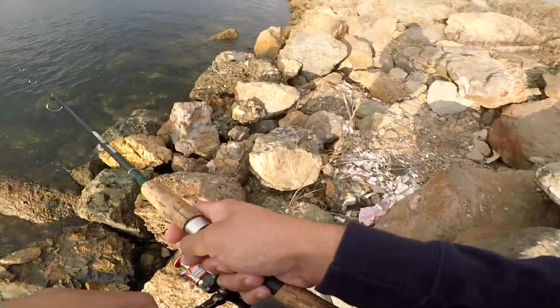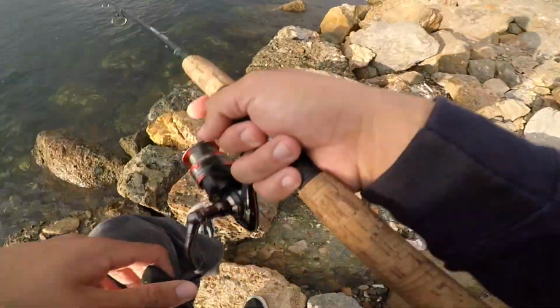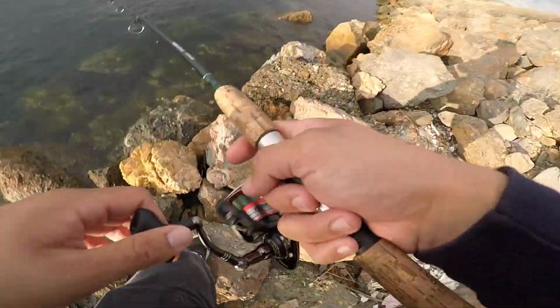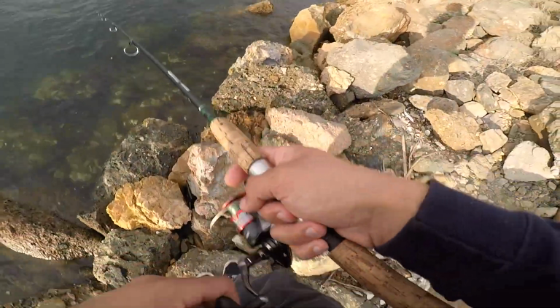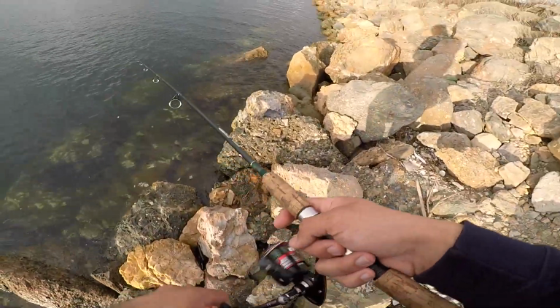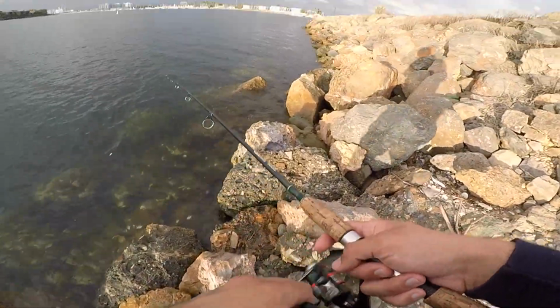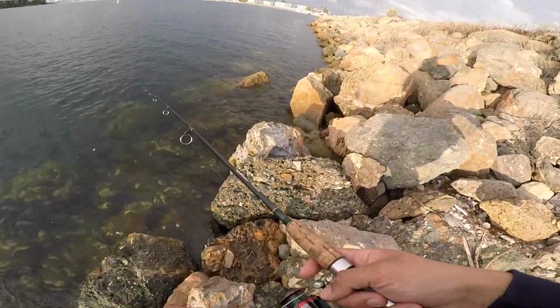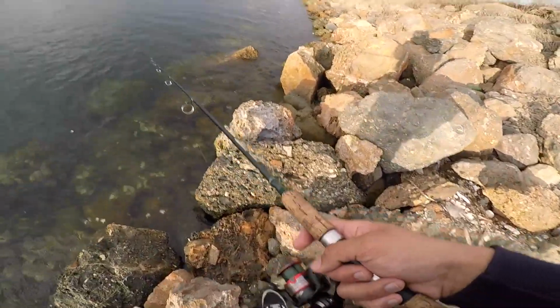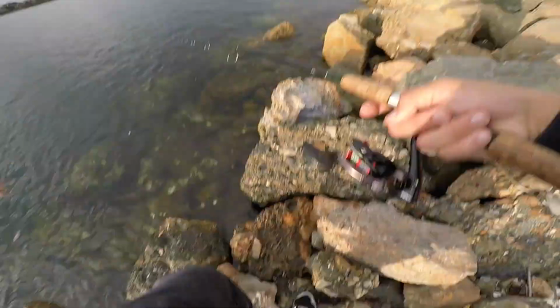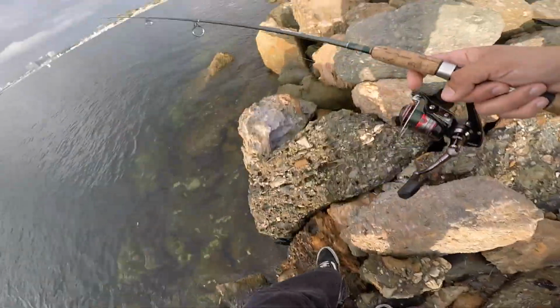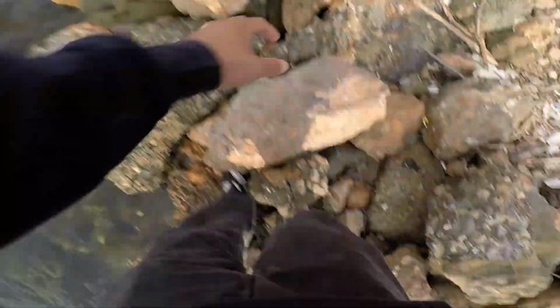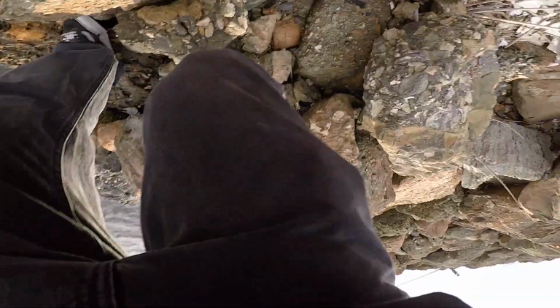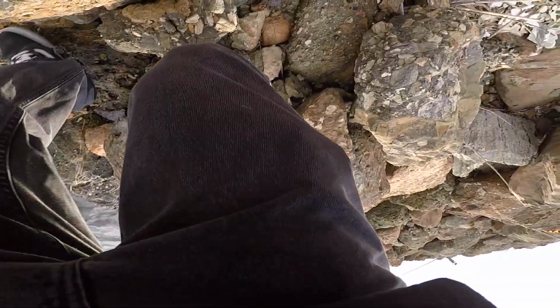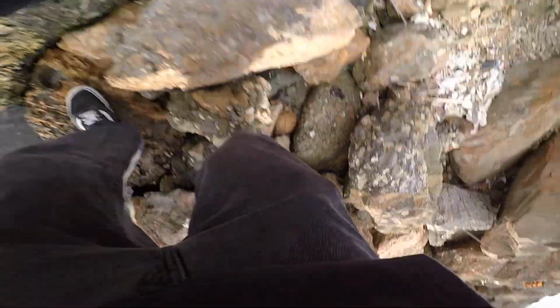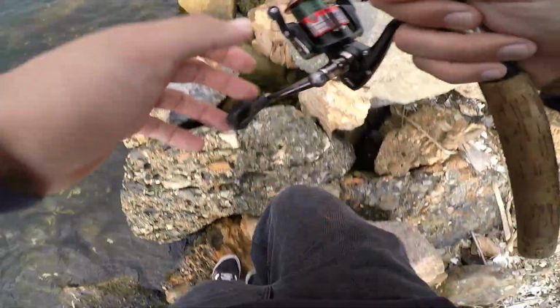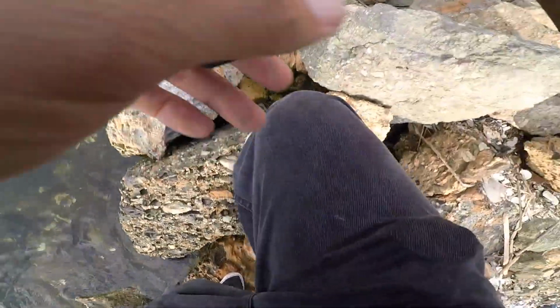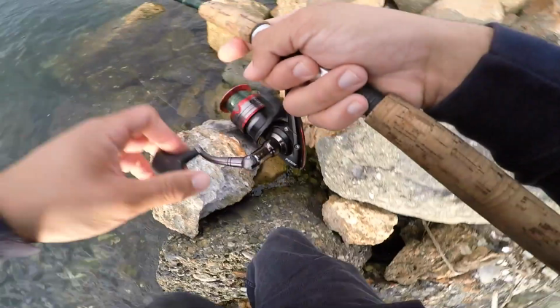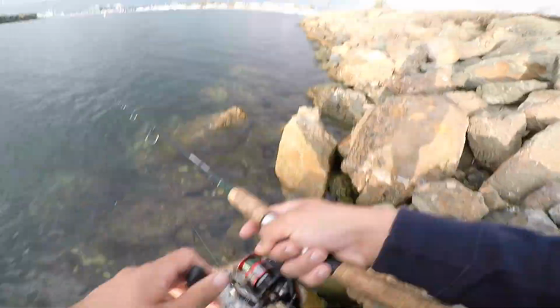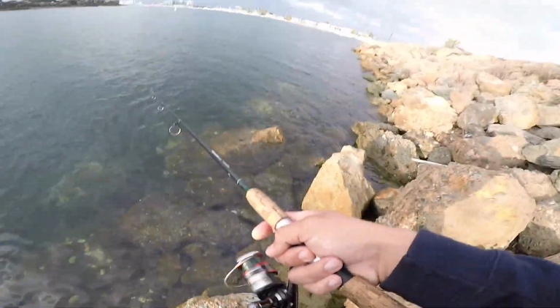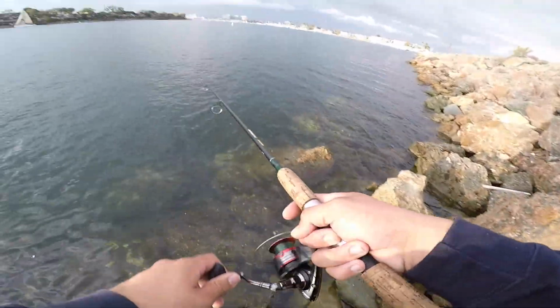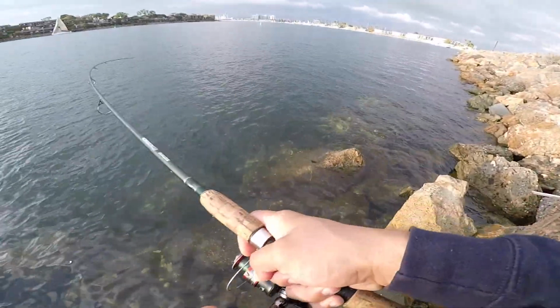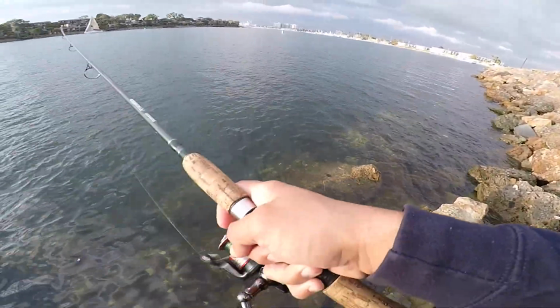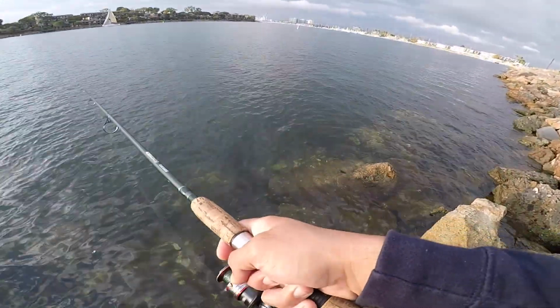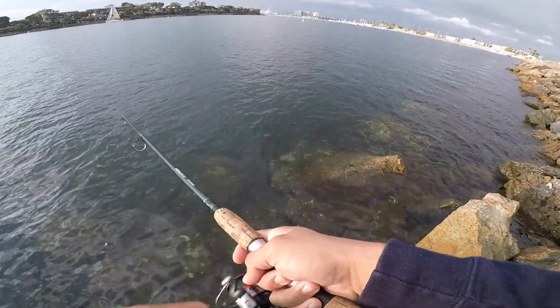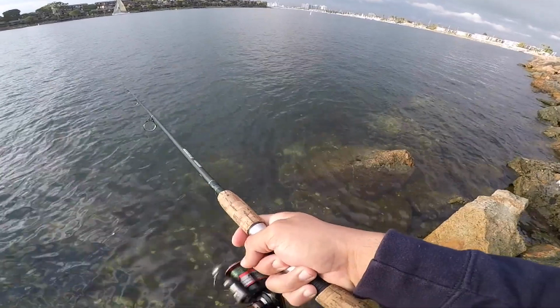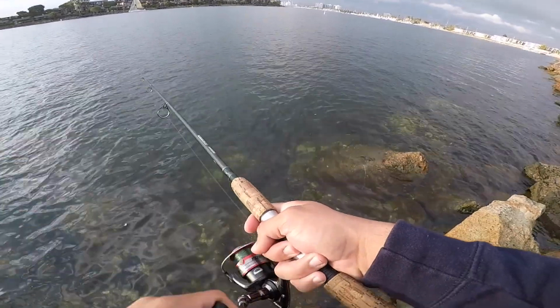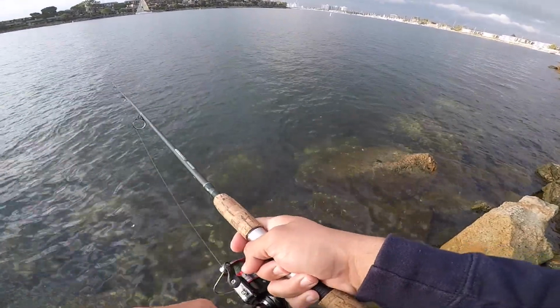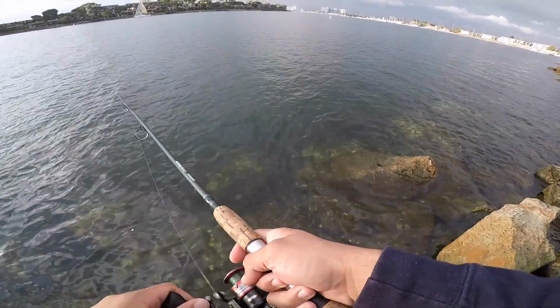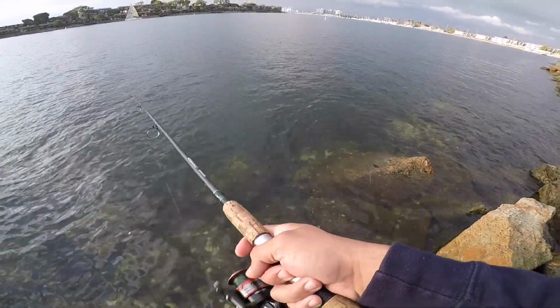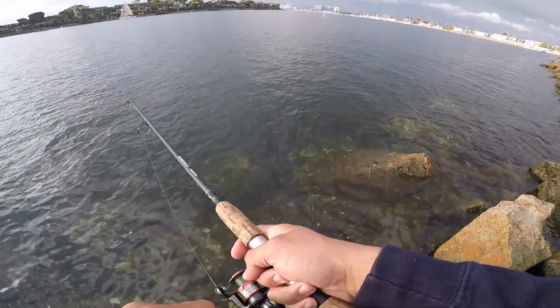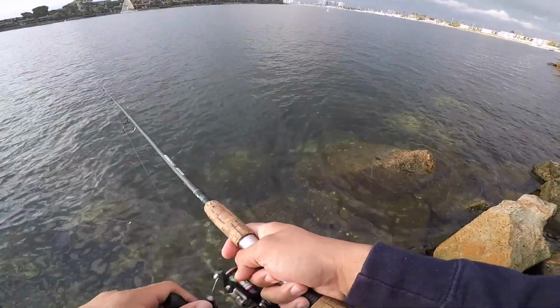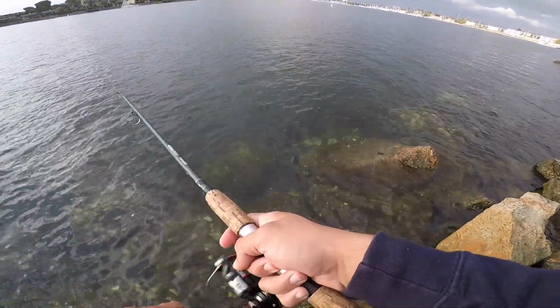Hey, what's up guys, Eddie Jetty here. I'm going to make a quick video to show you guys how to find spotted bay bass. I always get asked the same question: how do I find the fish, or why is it so slow for me when I go fishing?